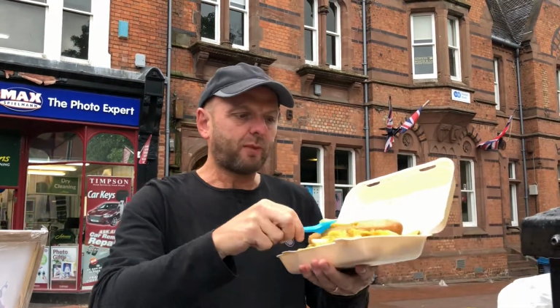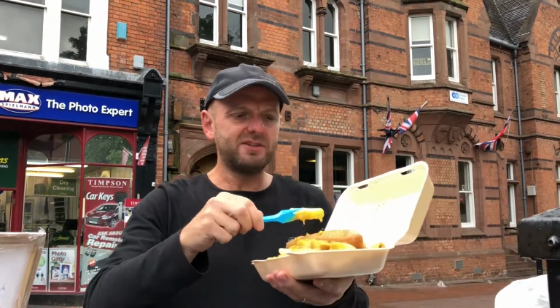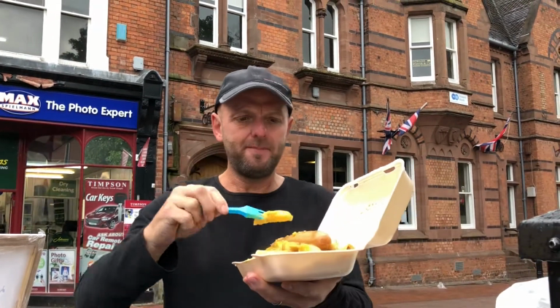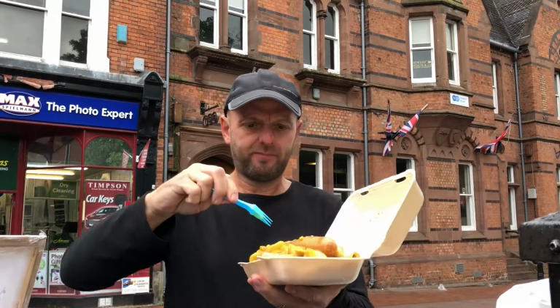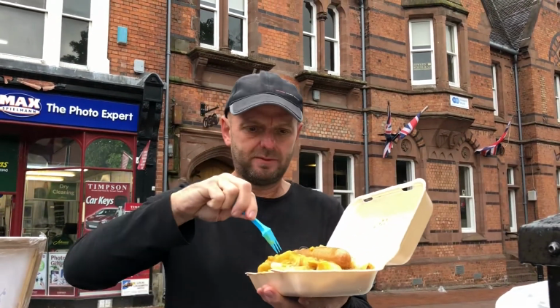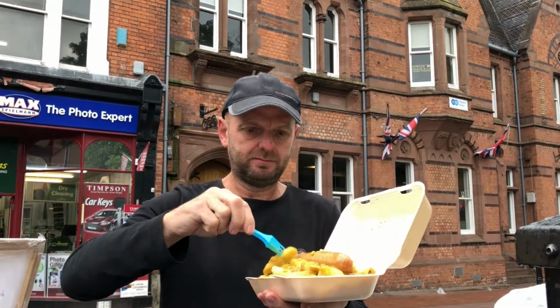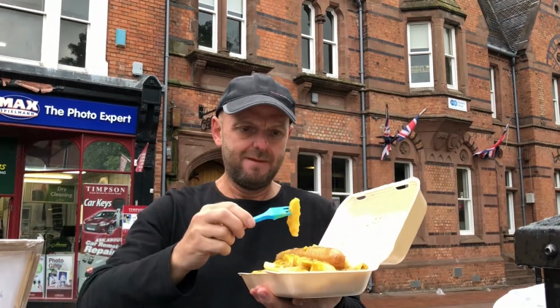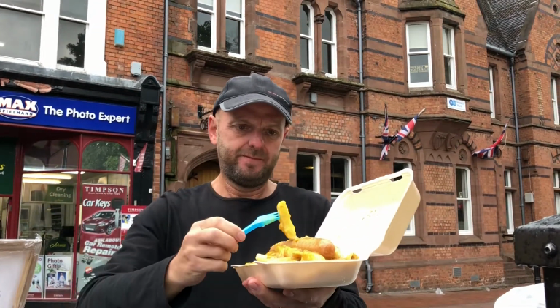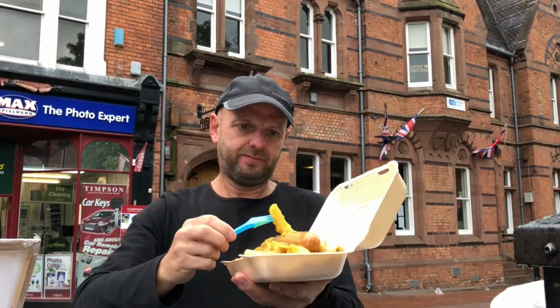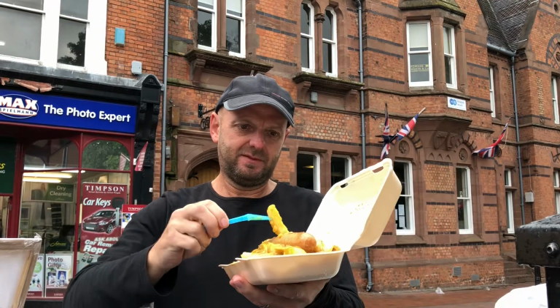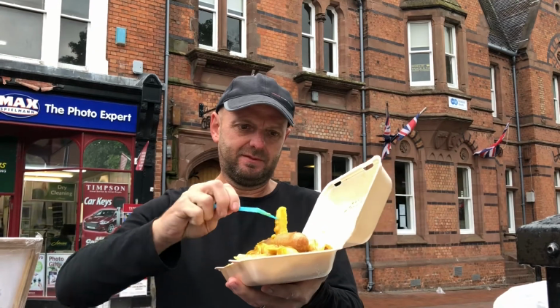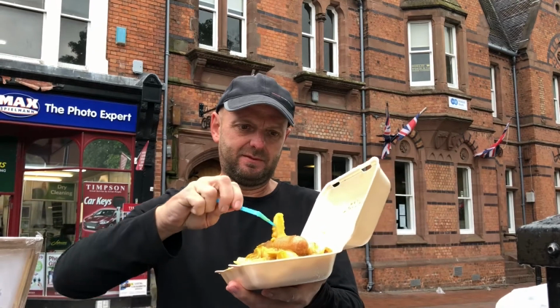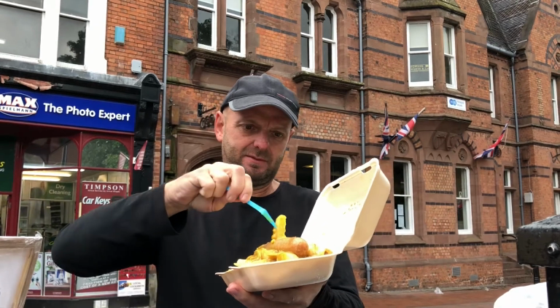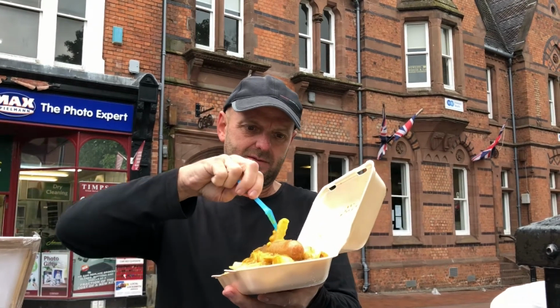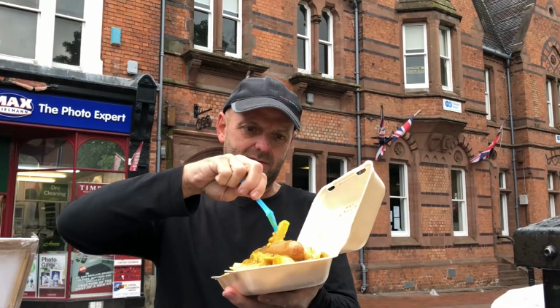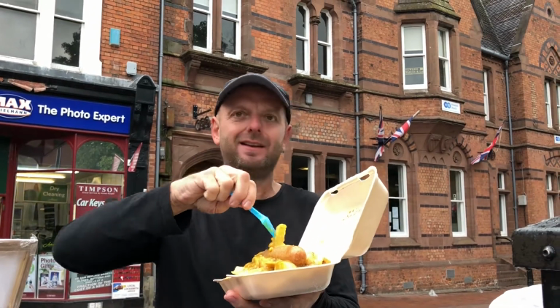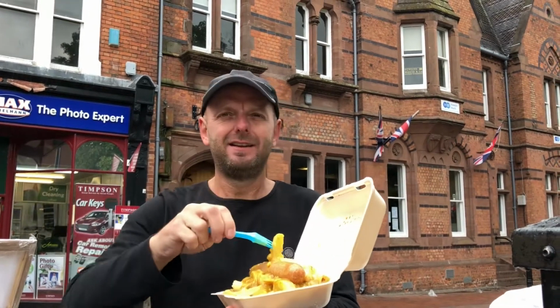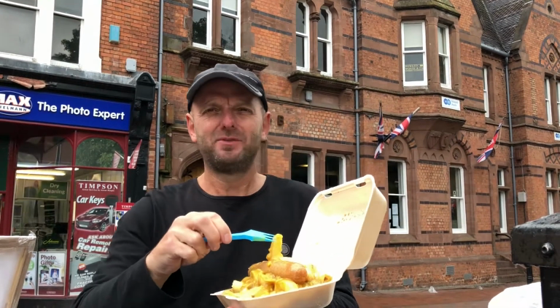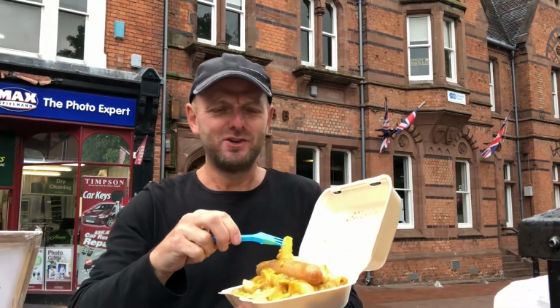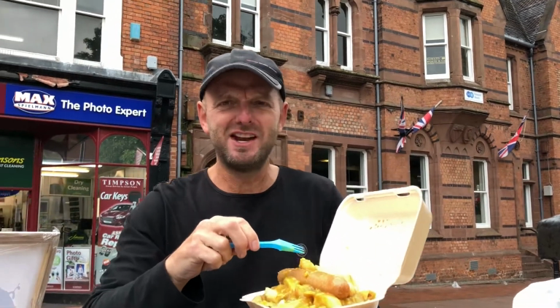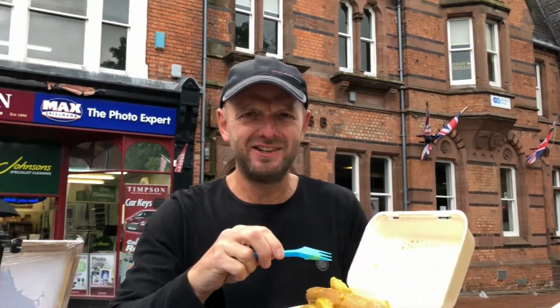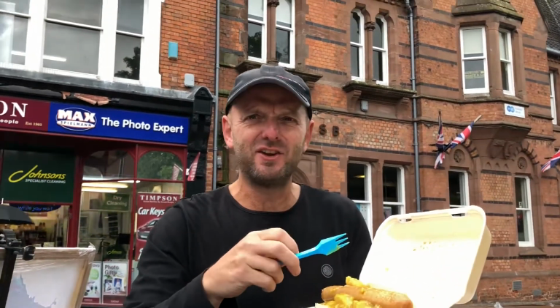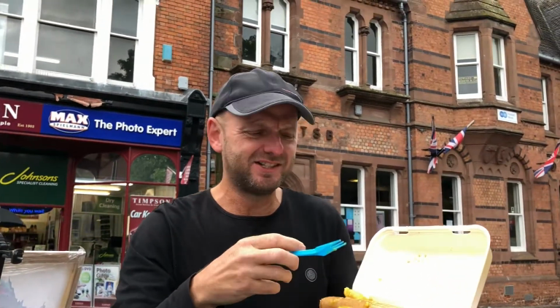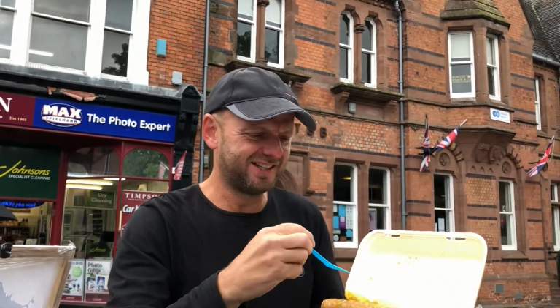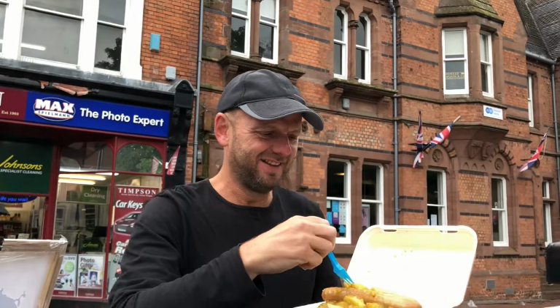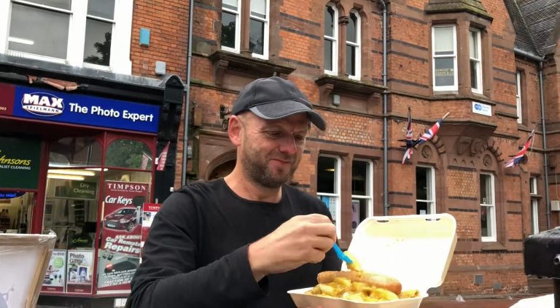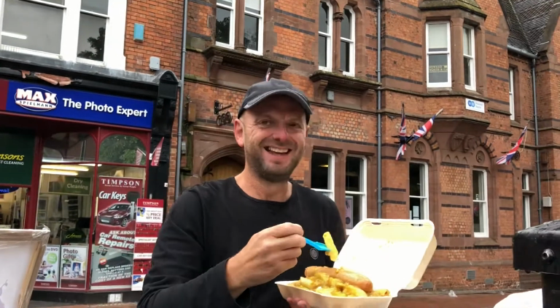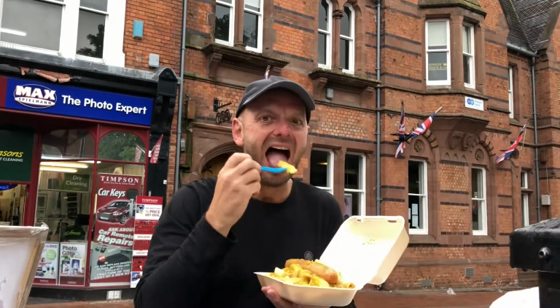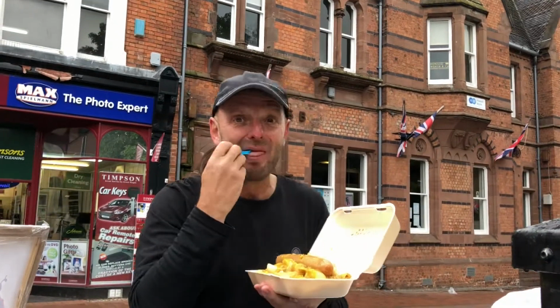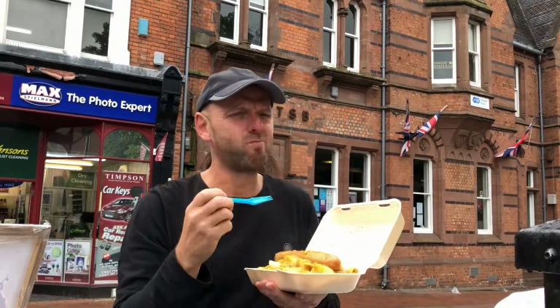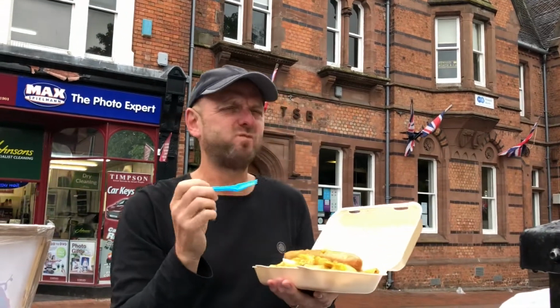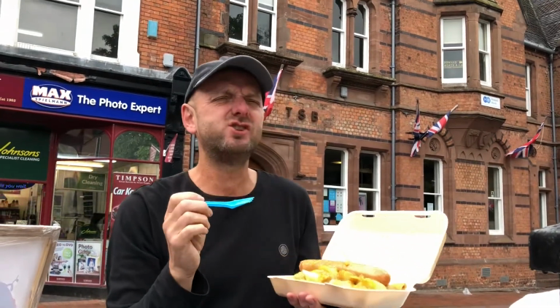Here's another one. Got the concentration and effort gone into this. Delicious. Cheers.